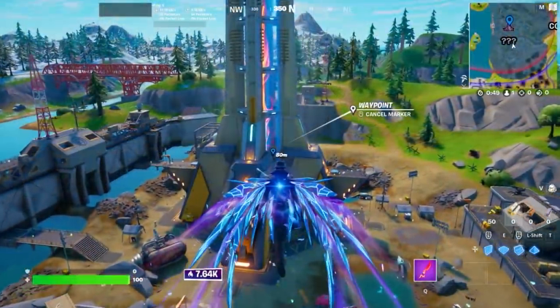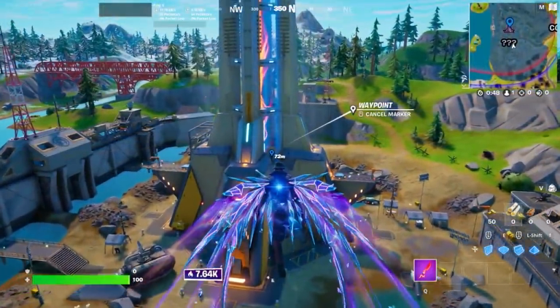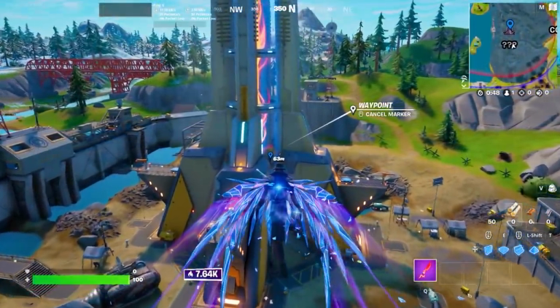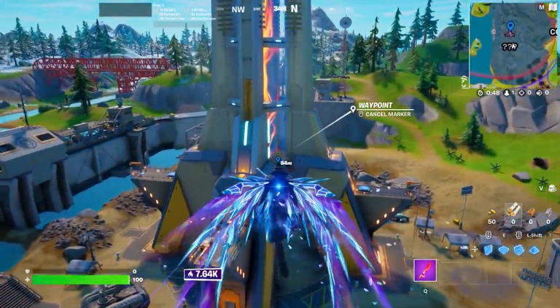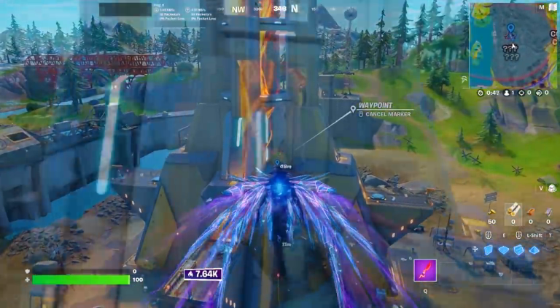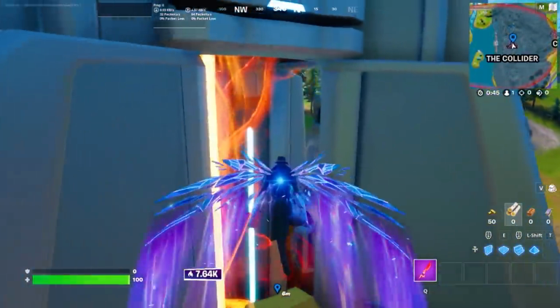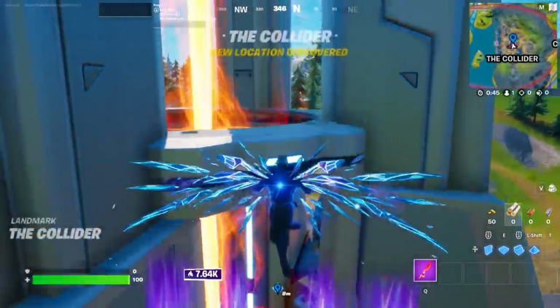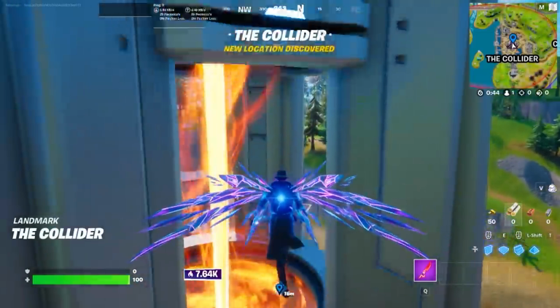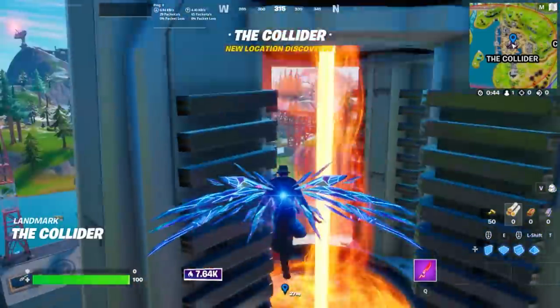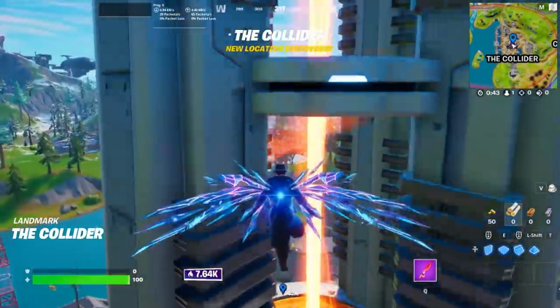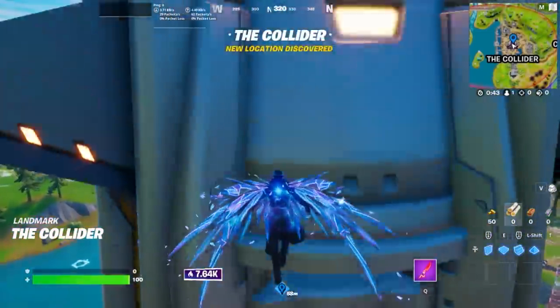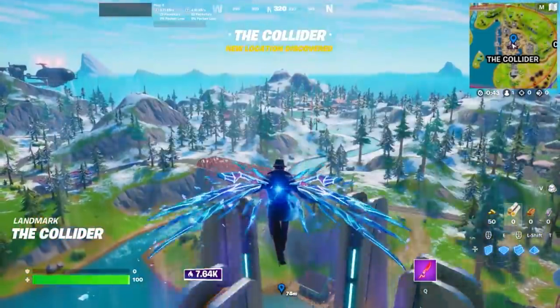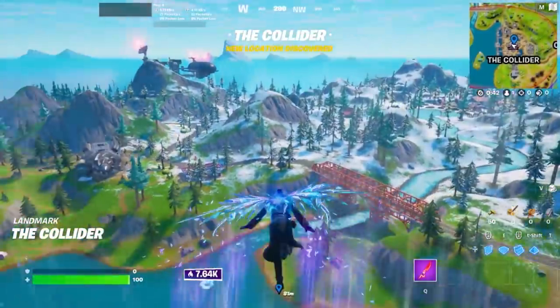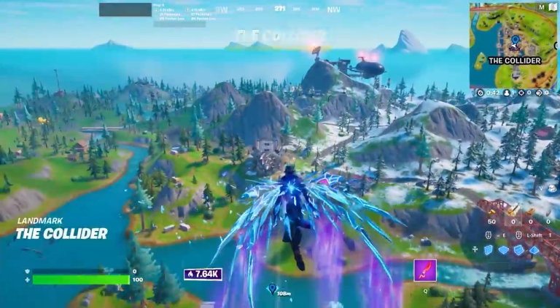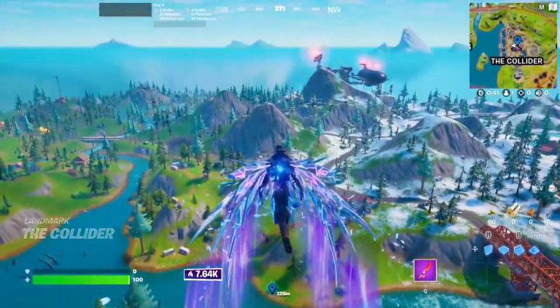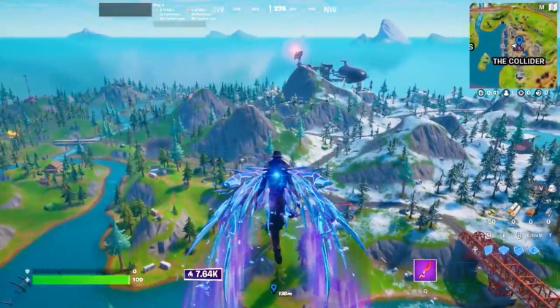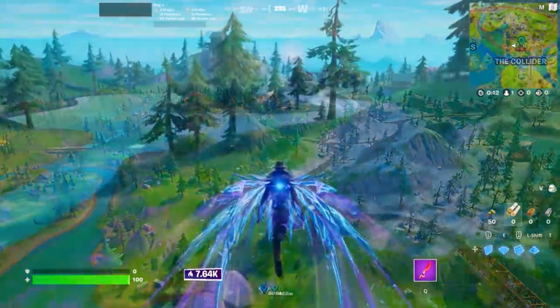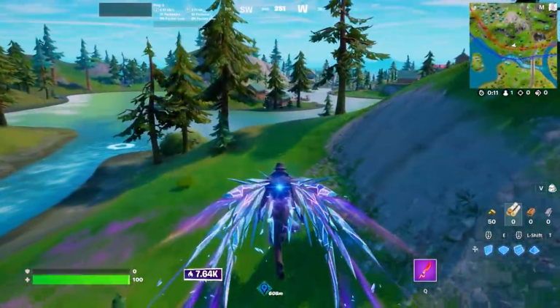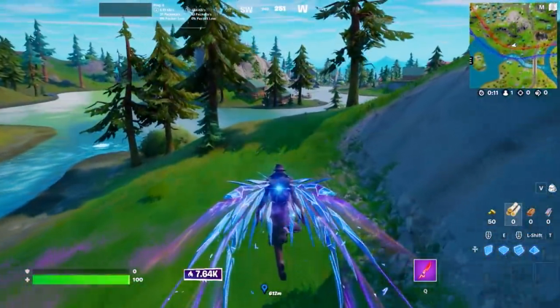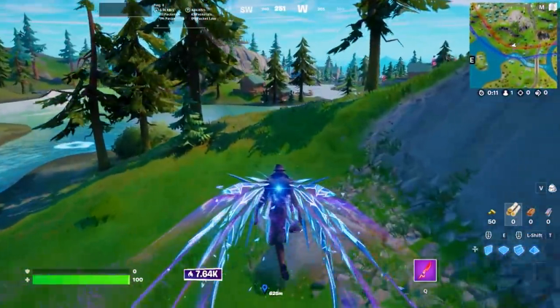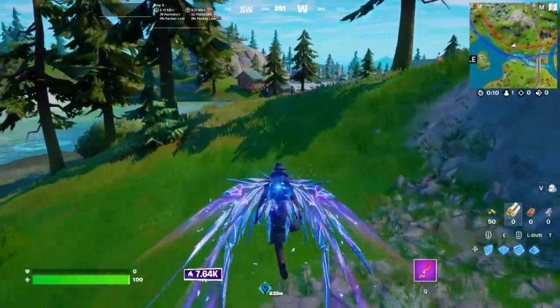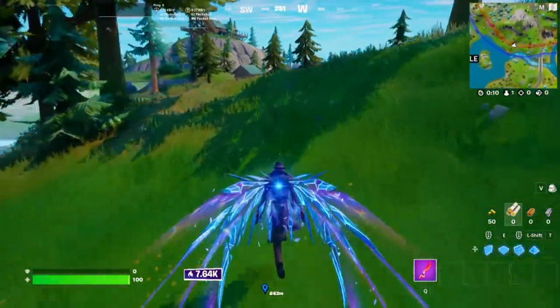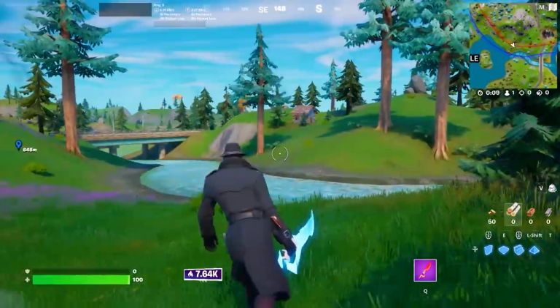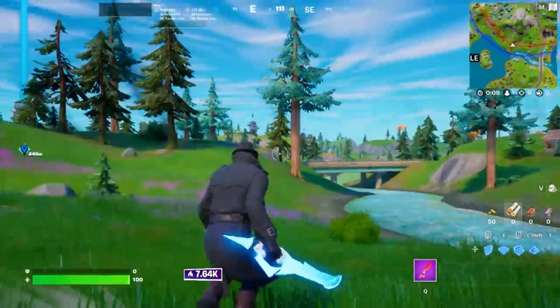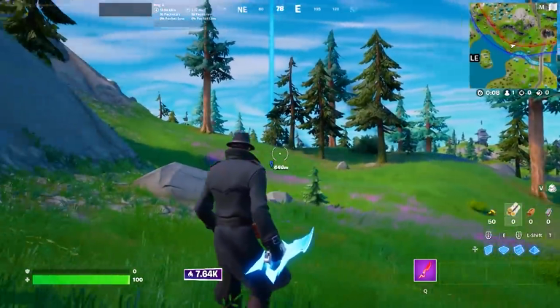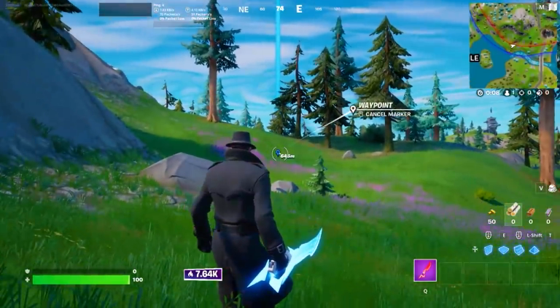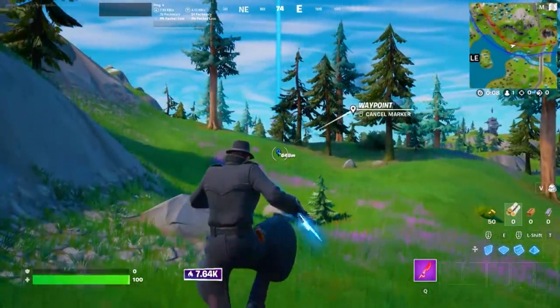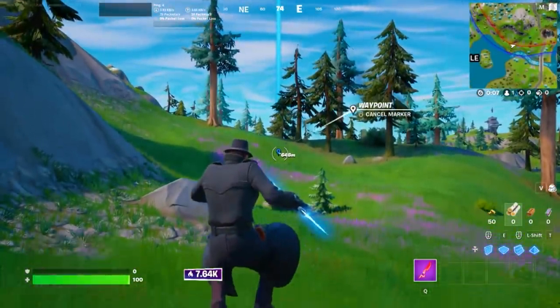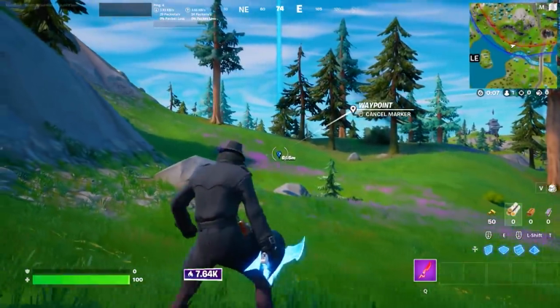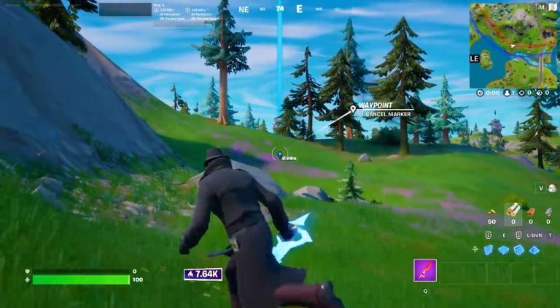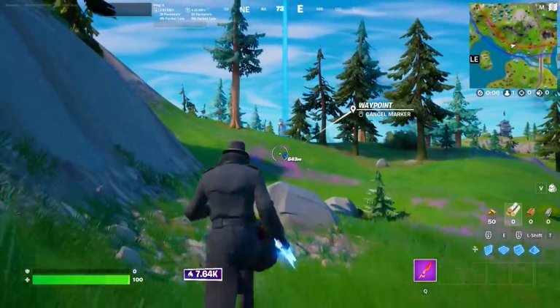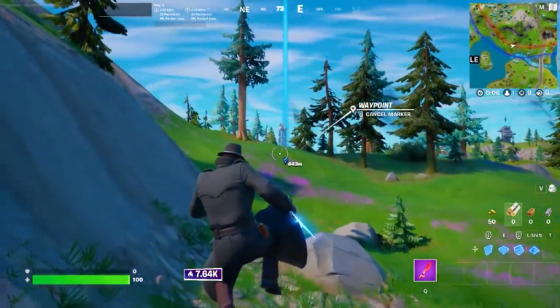There's a massive slipstream in the middle that can send you very high up into the air. It can take you roughly 600 meters in any direction you want to go, so if you want to plan your rotations, that's the range you're working with.